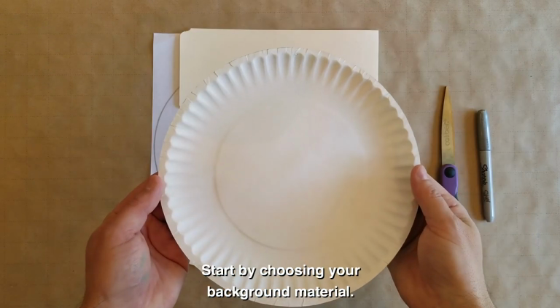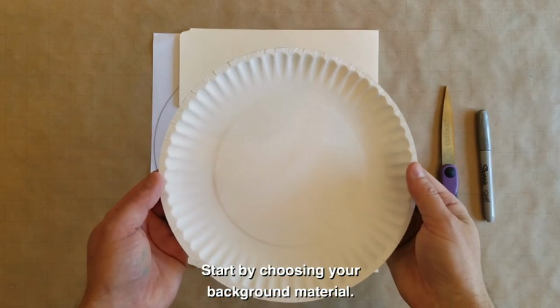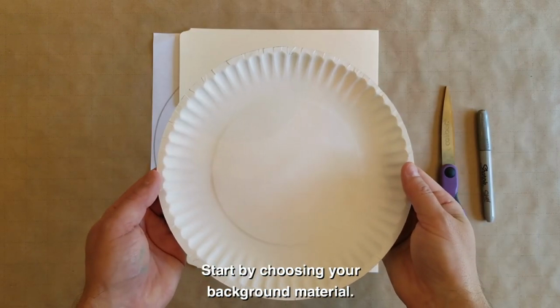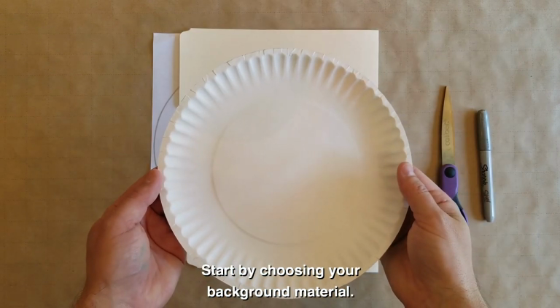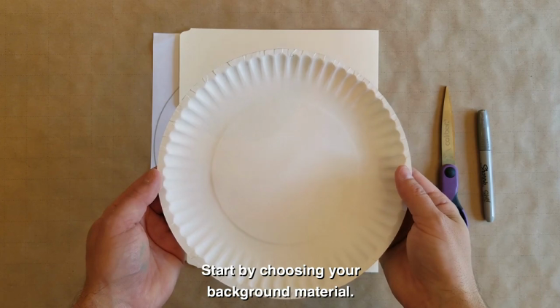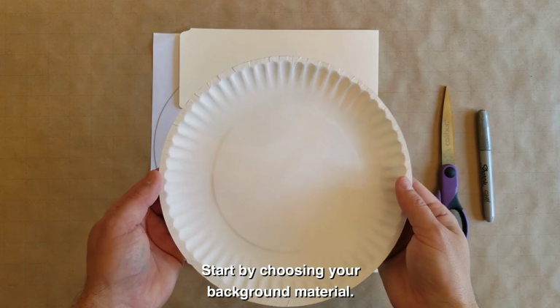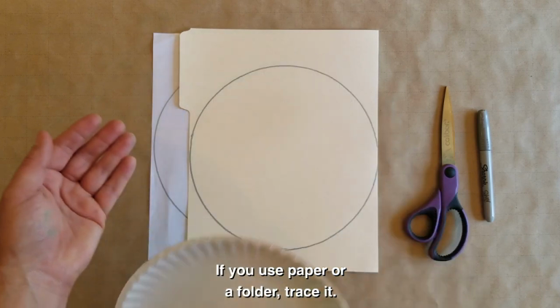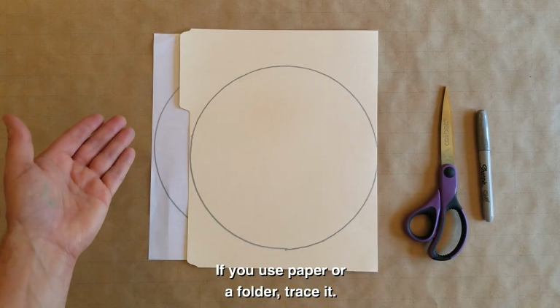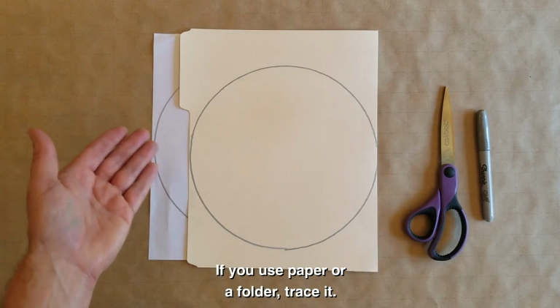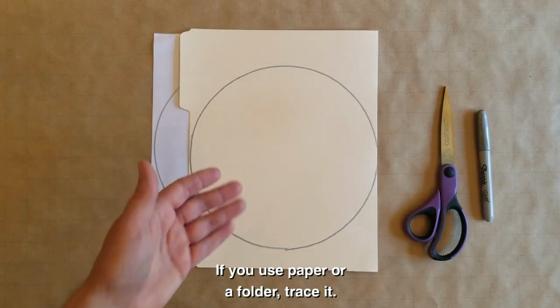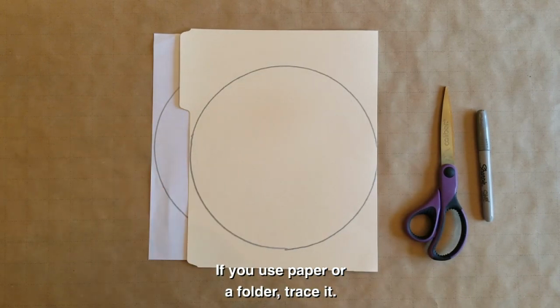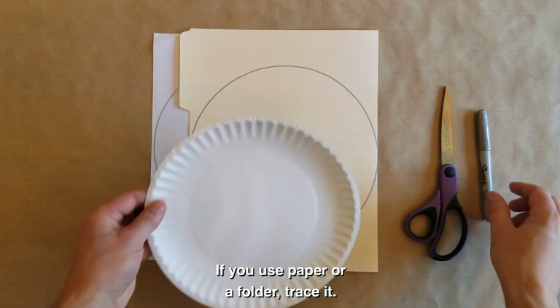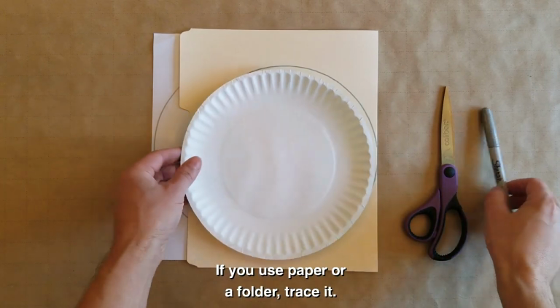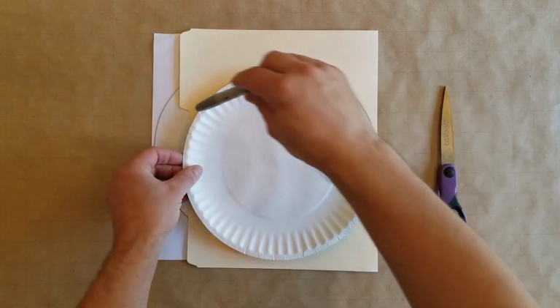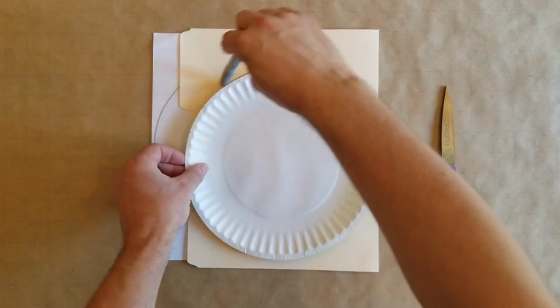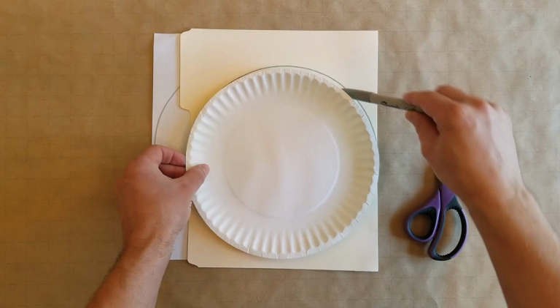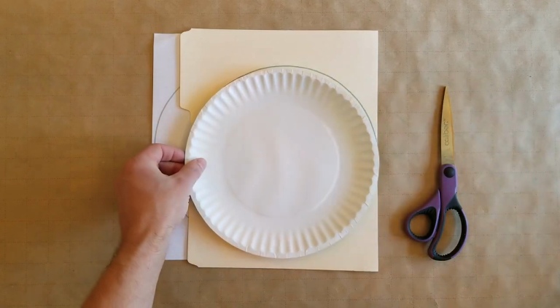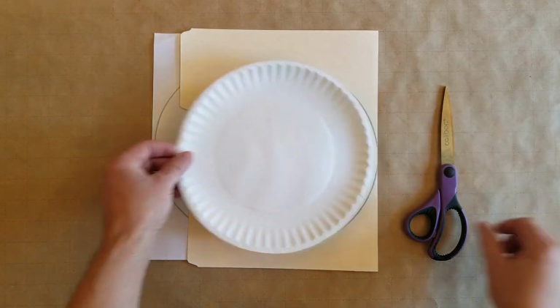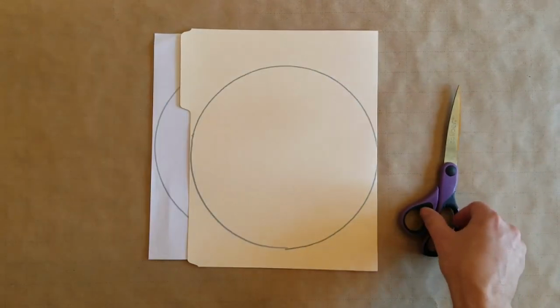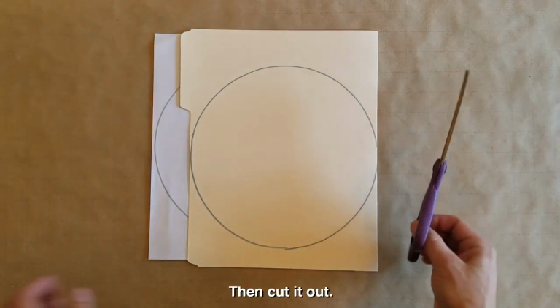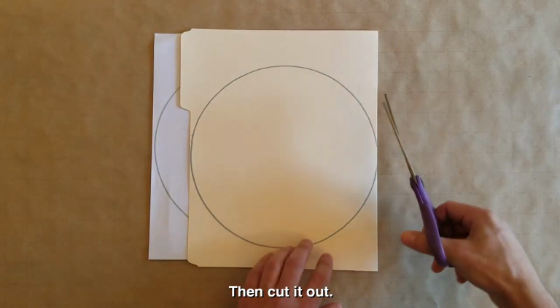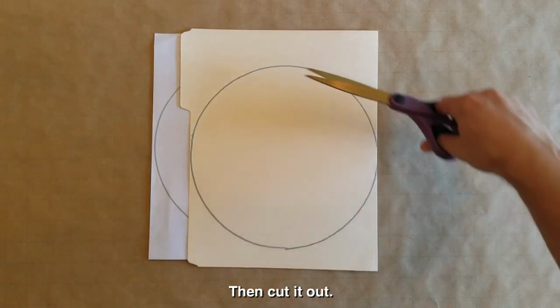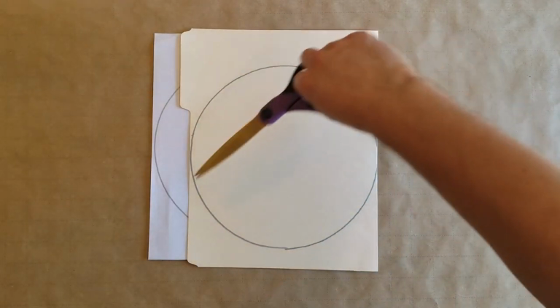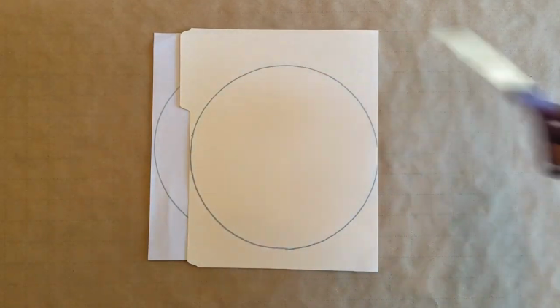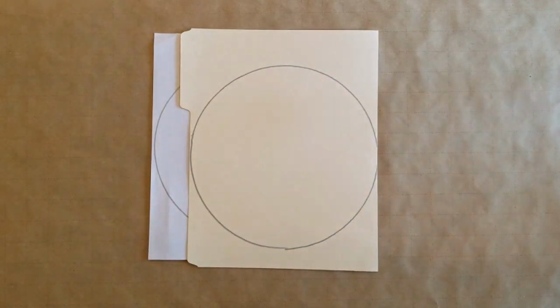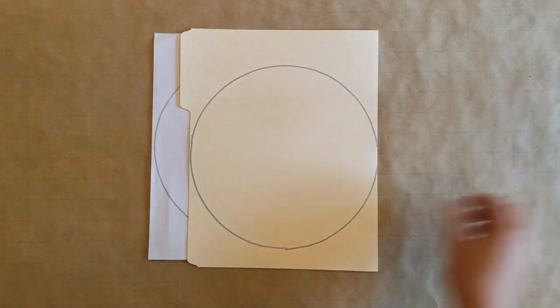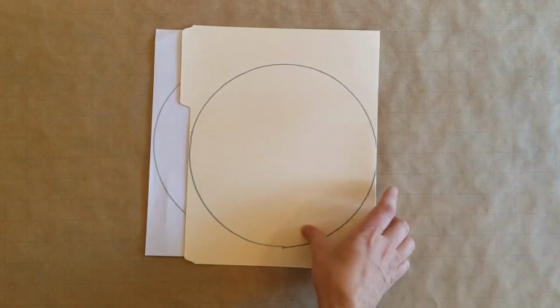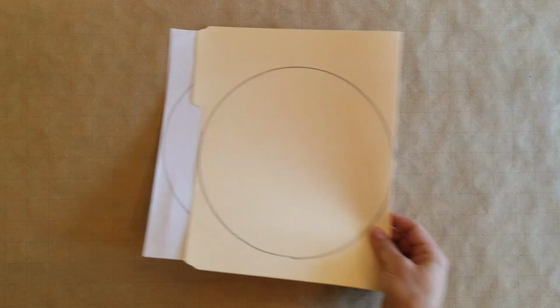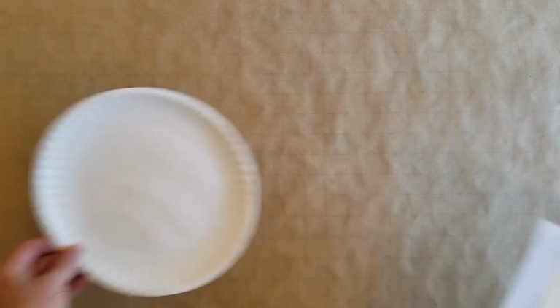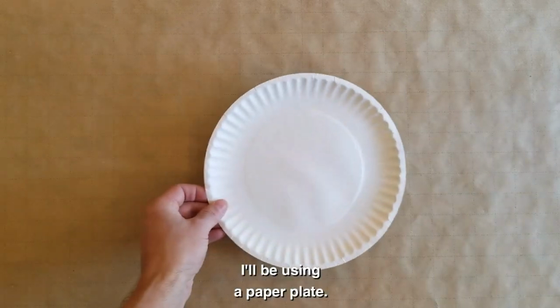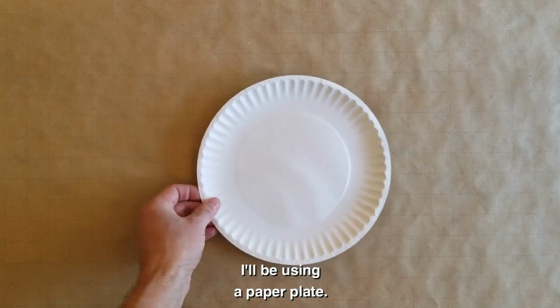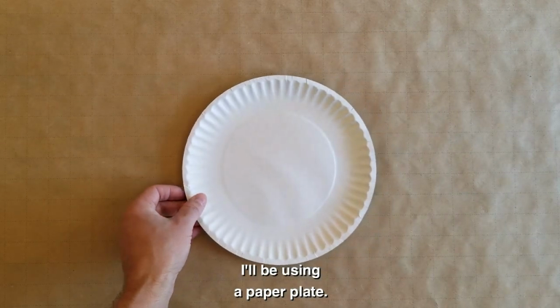Start by choosing your background material. If you choose paper or a folder, trace it and cut it out. I'll be using a paper plate.